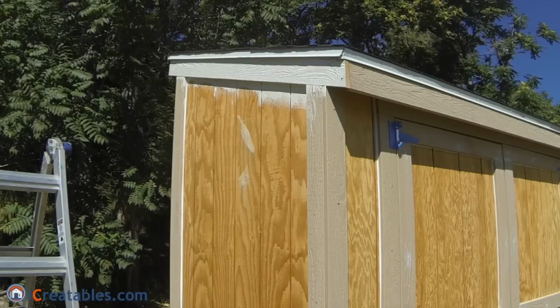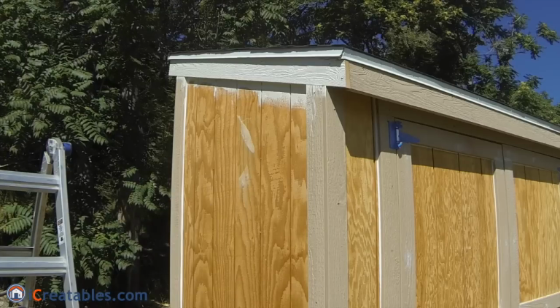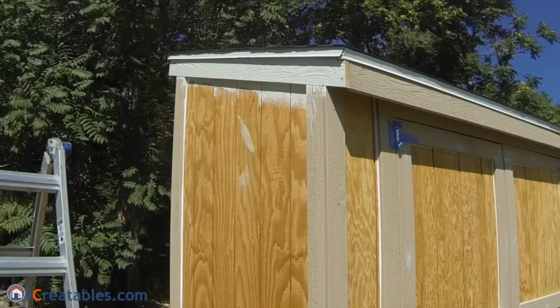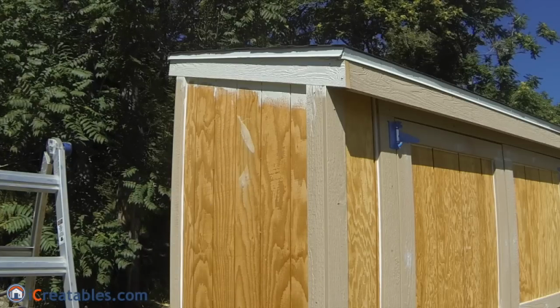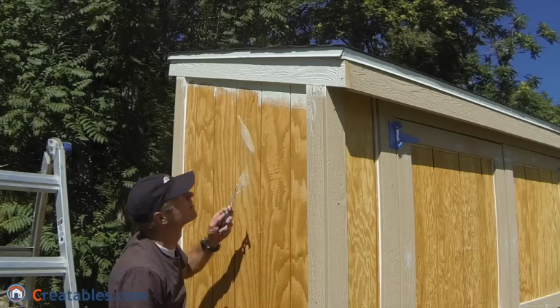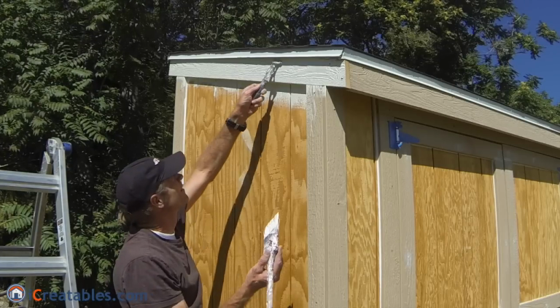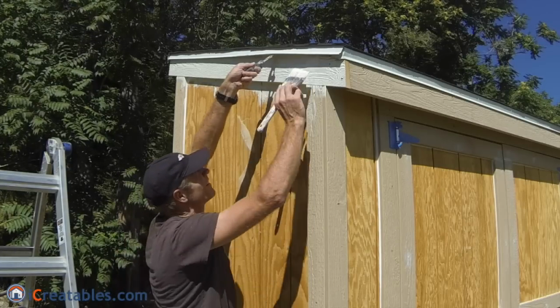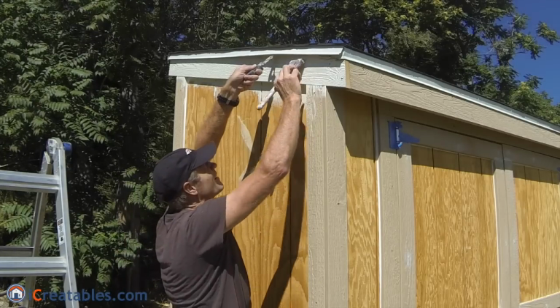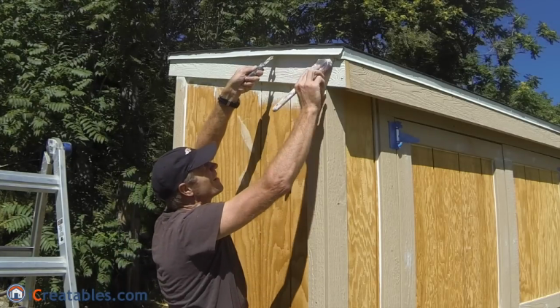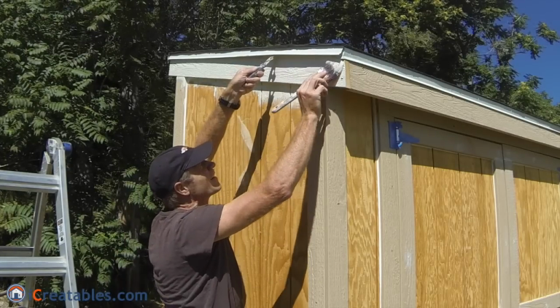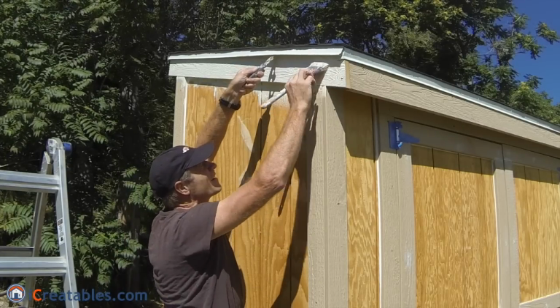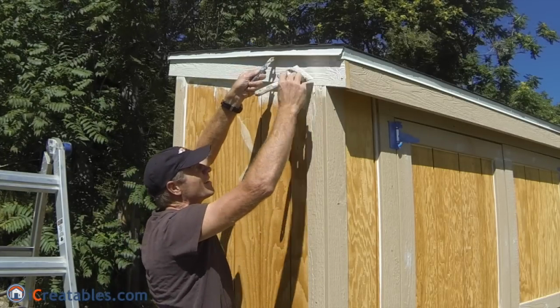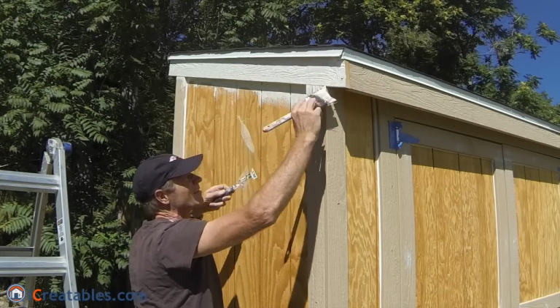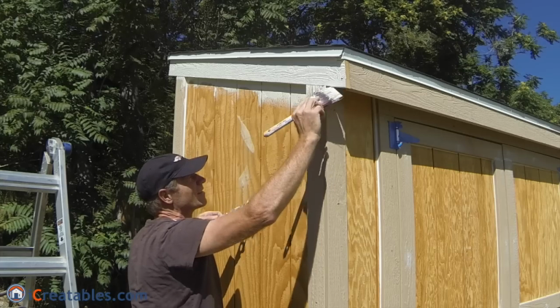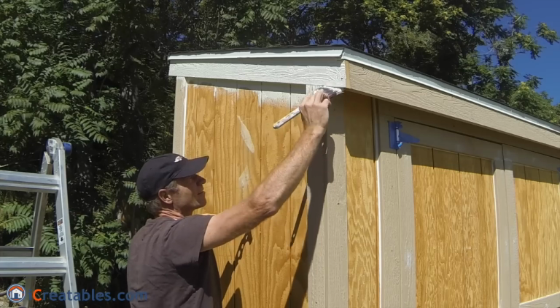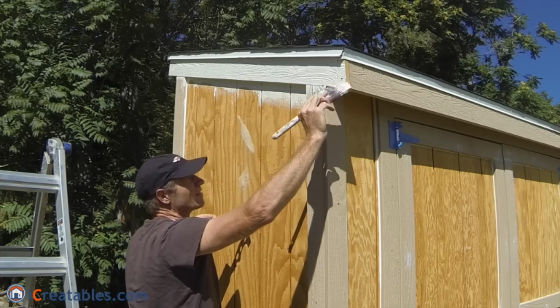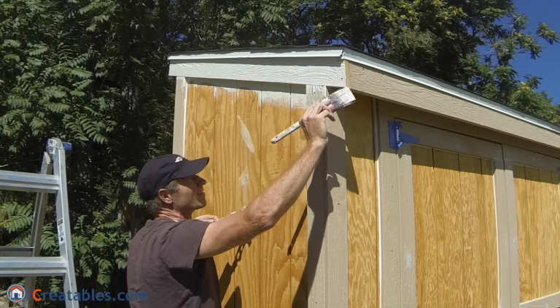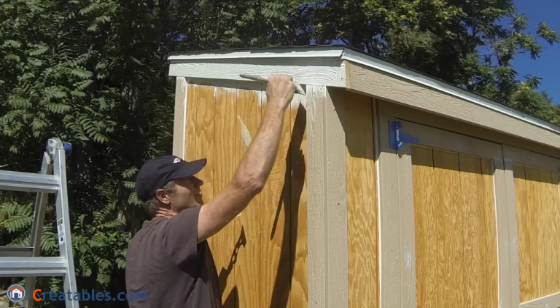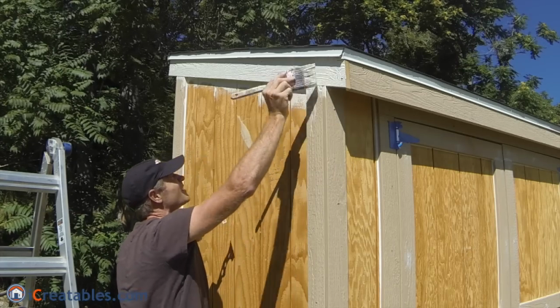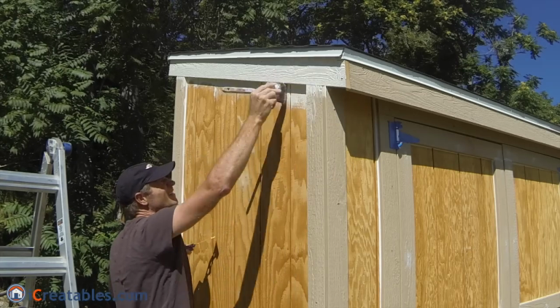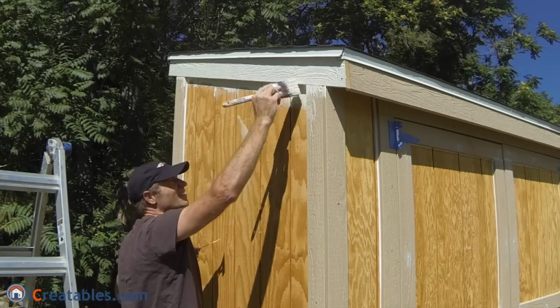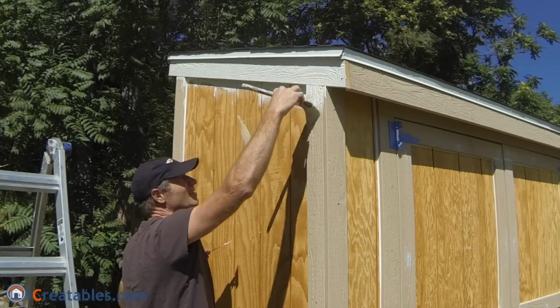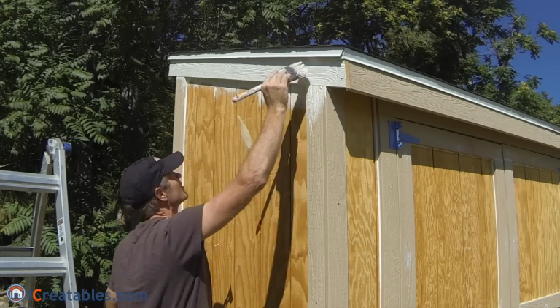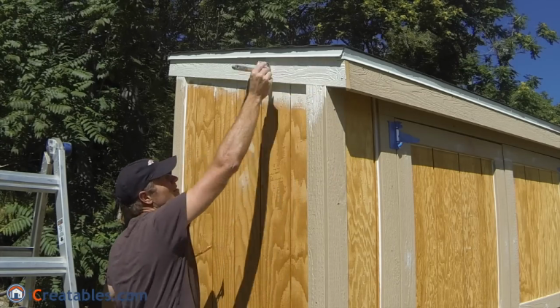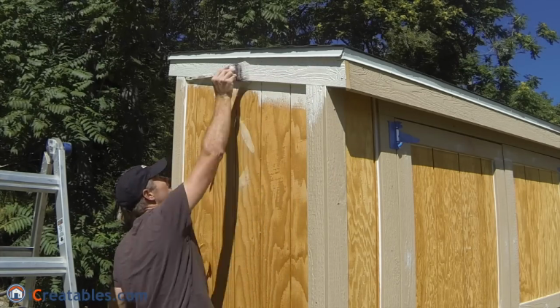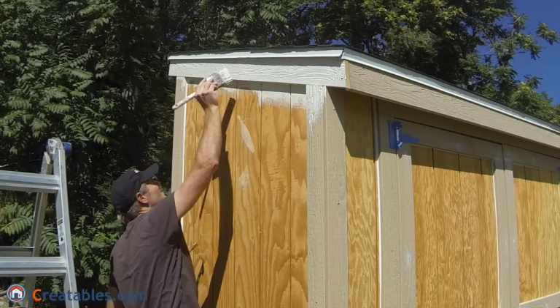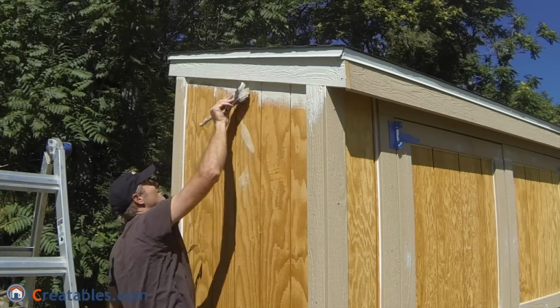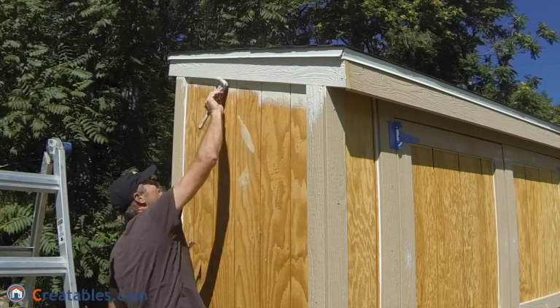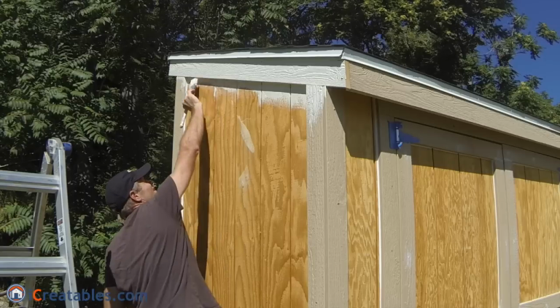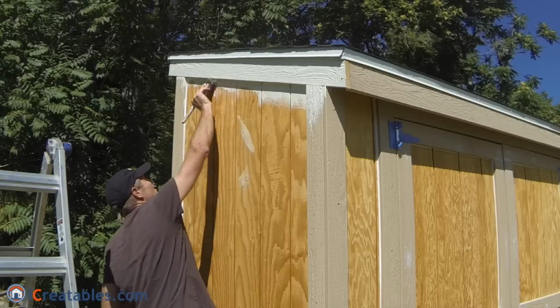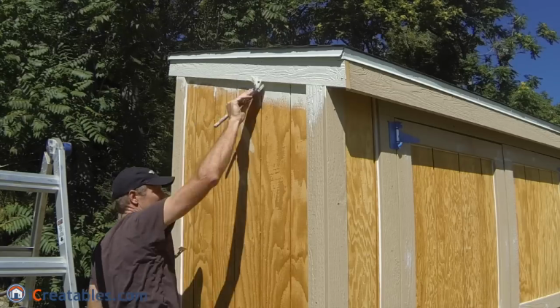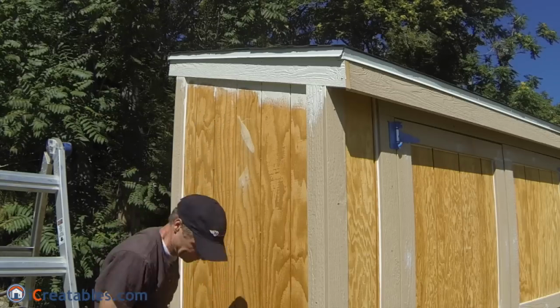Start at the roof eaves and apply paint to the trim and soffit. Use long strokes when brushing and work from one end of the piece of trim to the other so that you are always installing new paint on top of the wet paint edge.